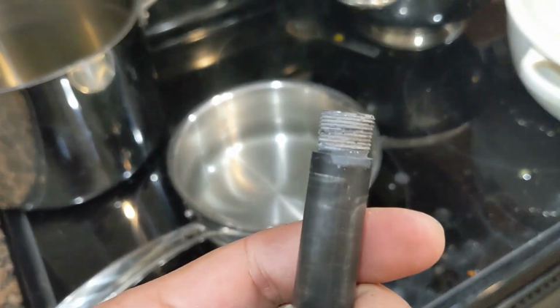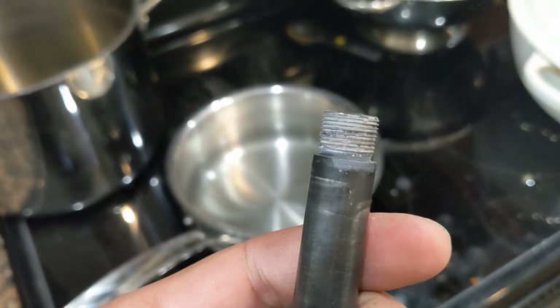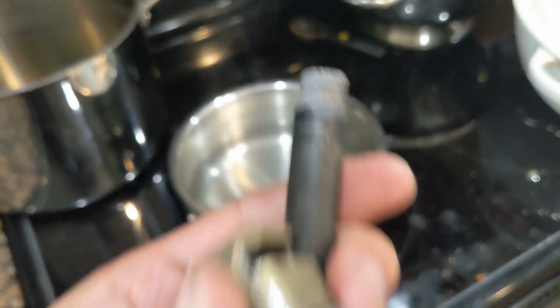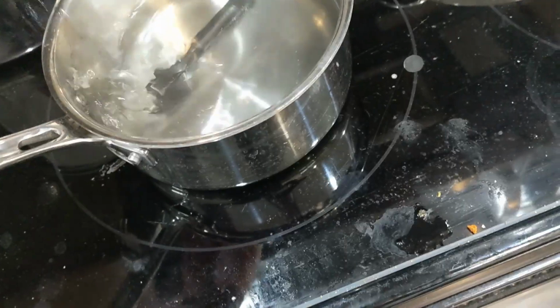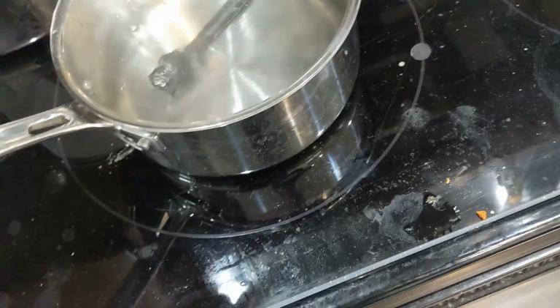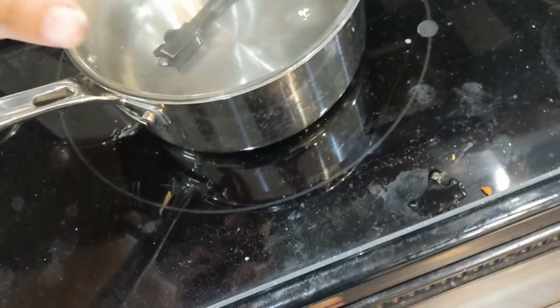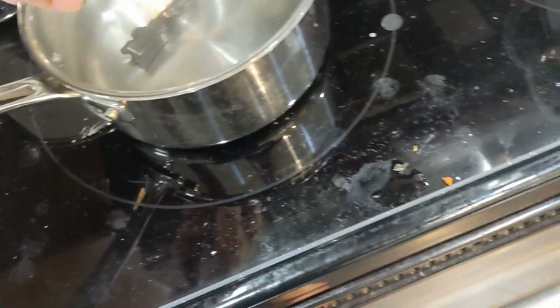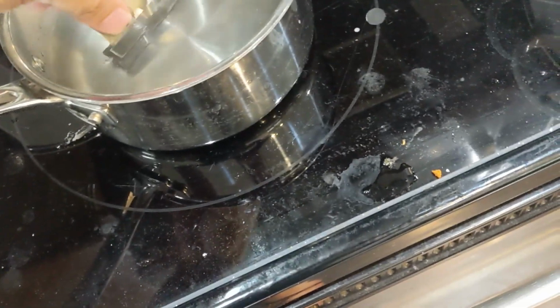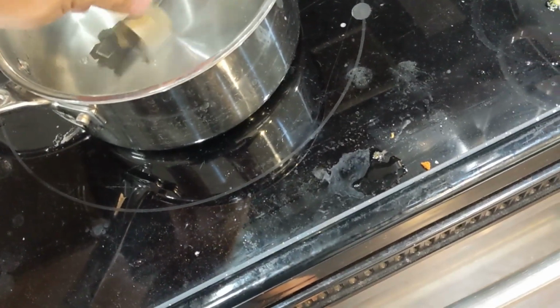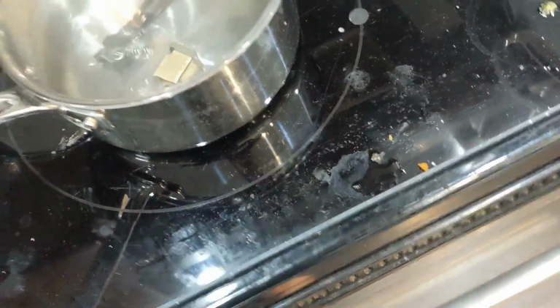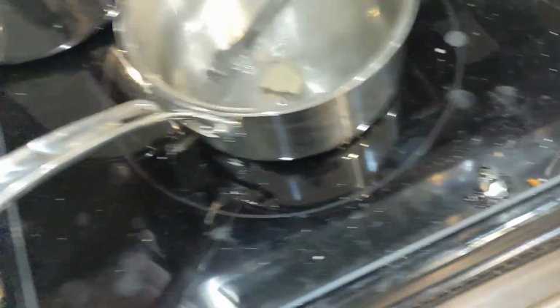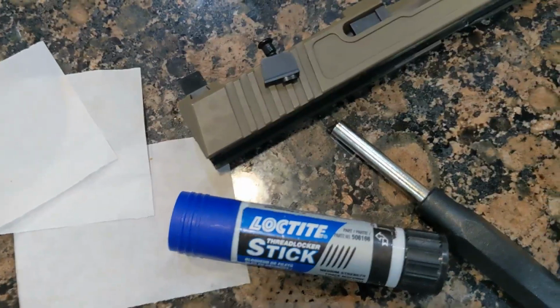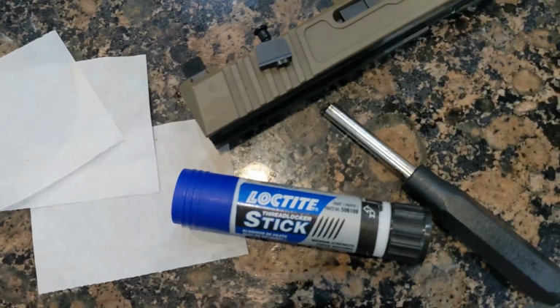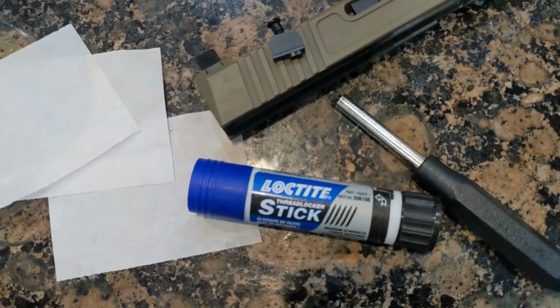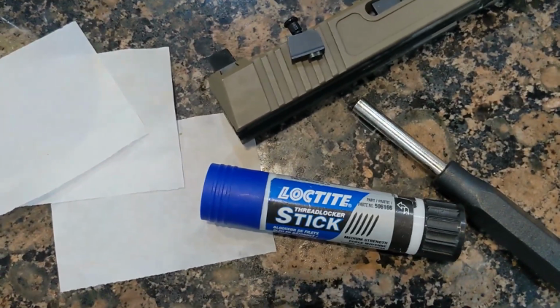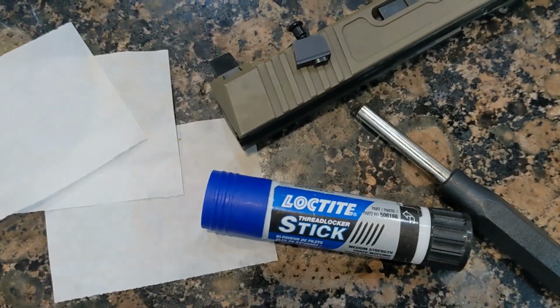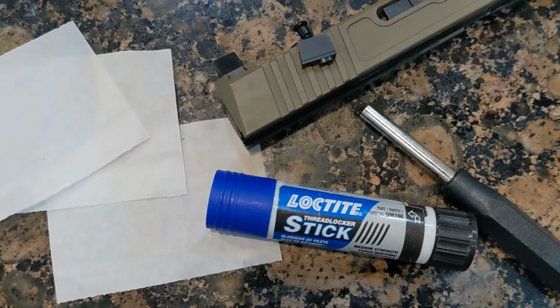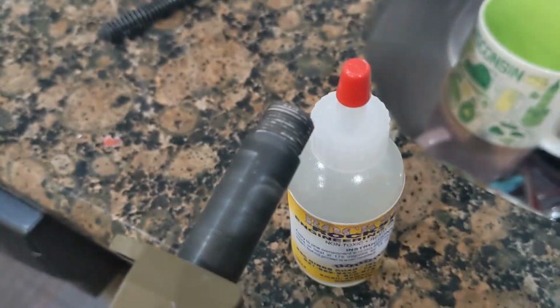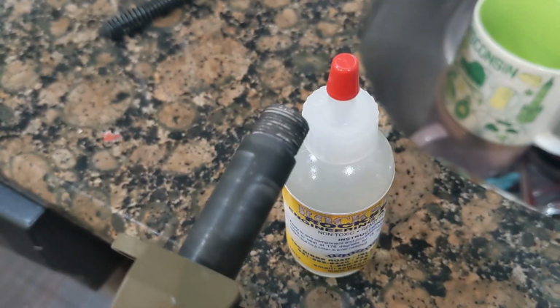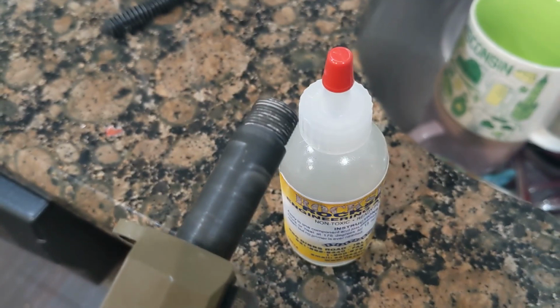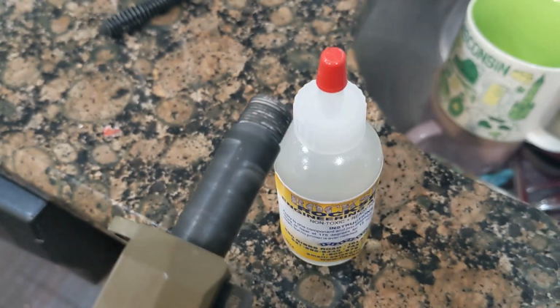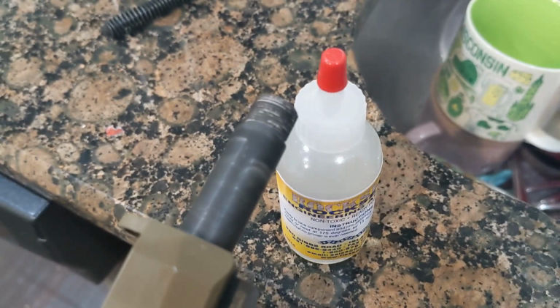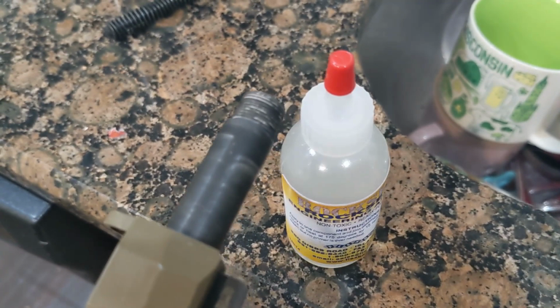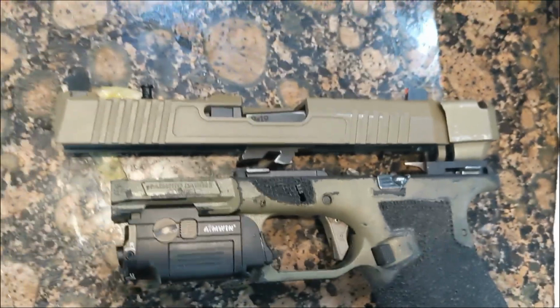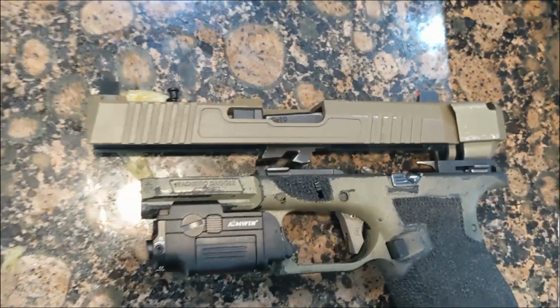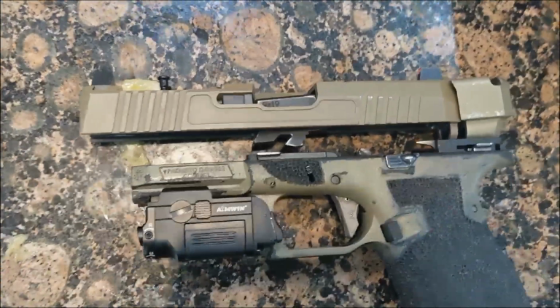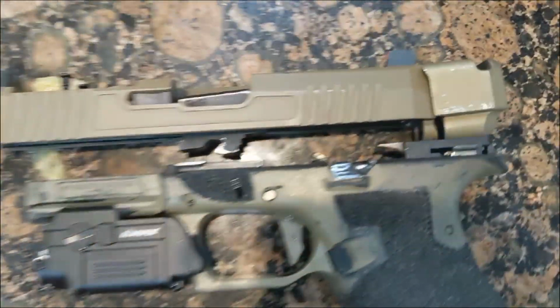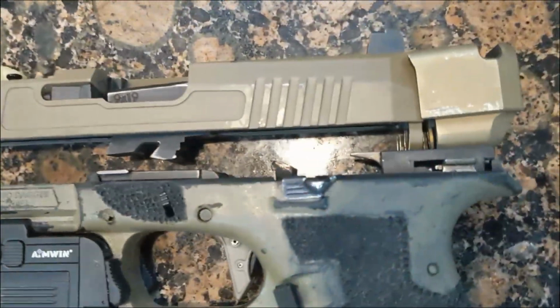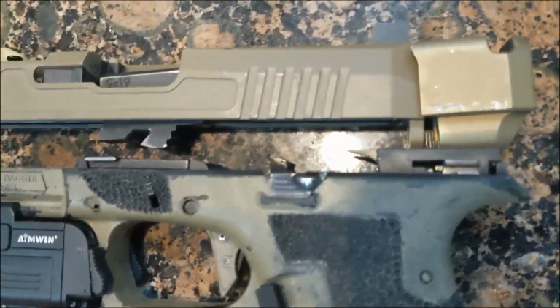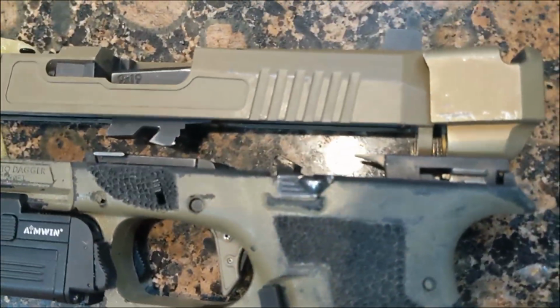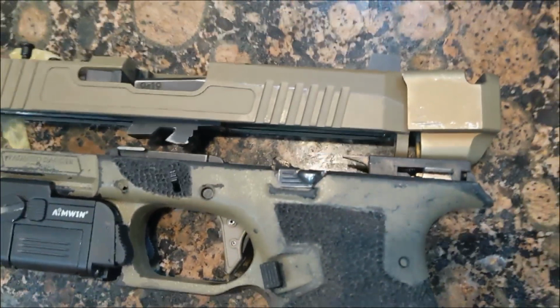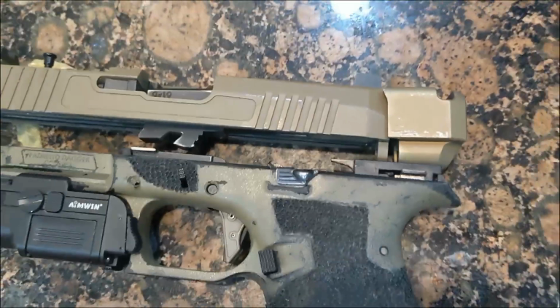I then soaked the components in water for another 10 minutes, while this time I Loctited the front sight post properly to the slide. Then I reassembled and reapplied just a drop of Rockset this time, in case I ever need to take this off again.